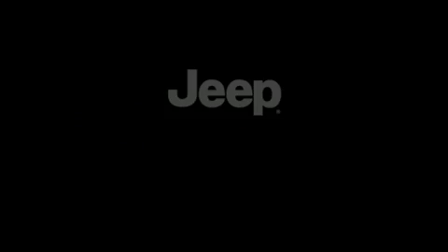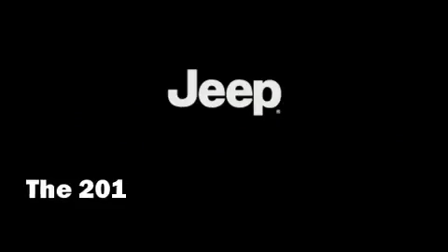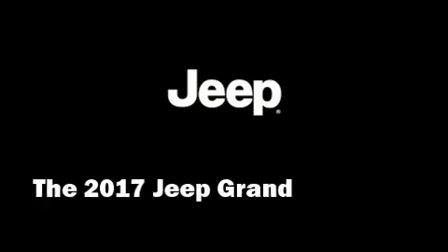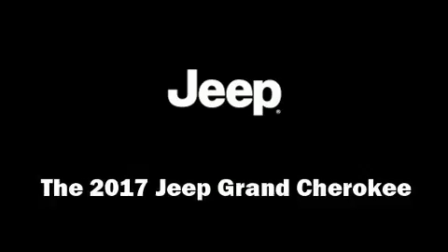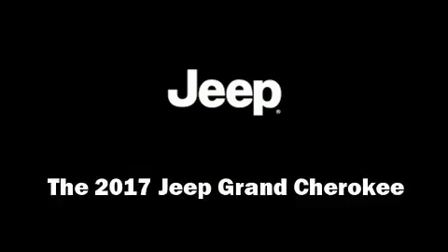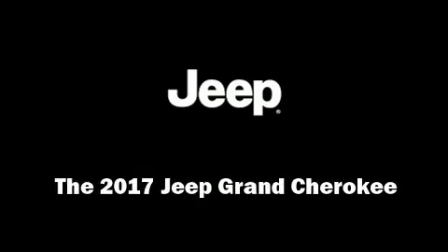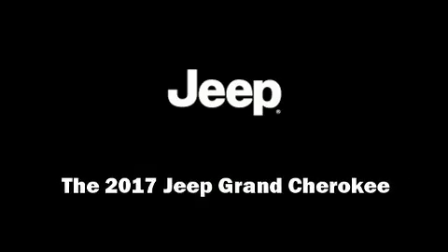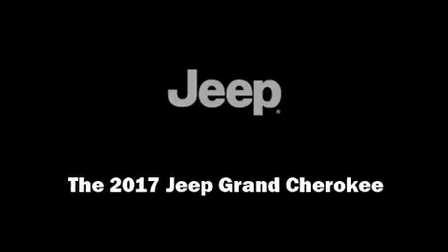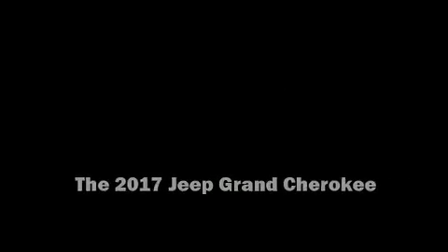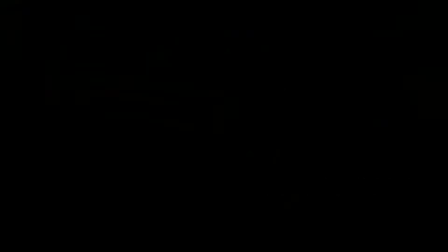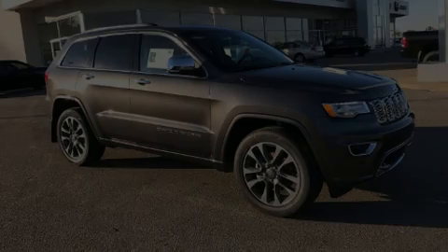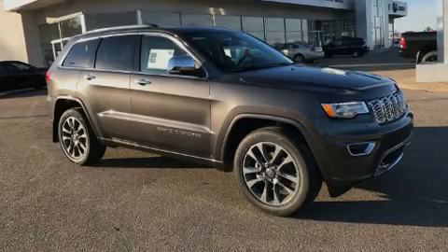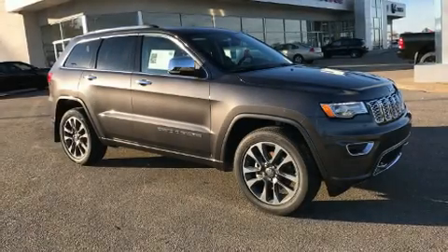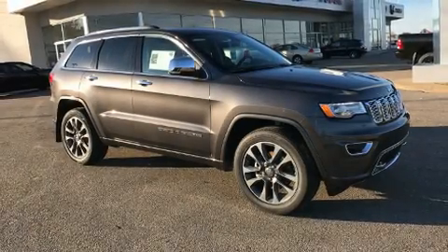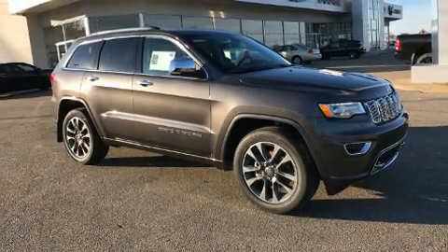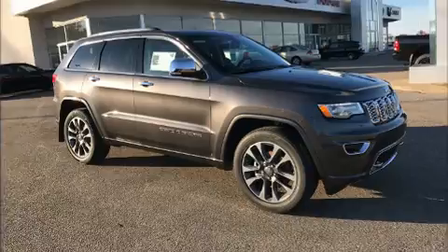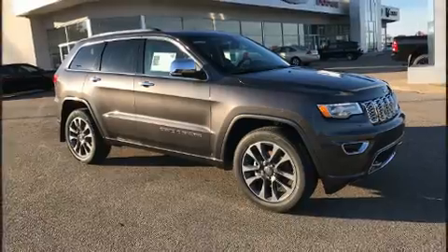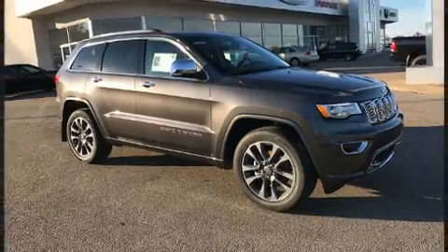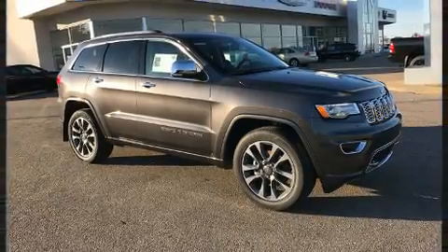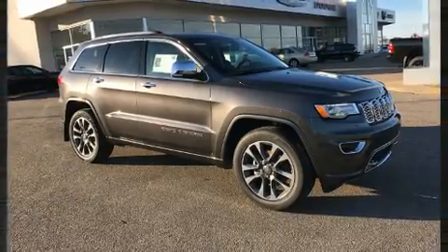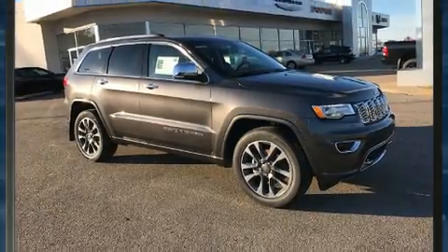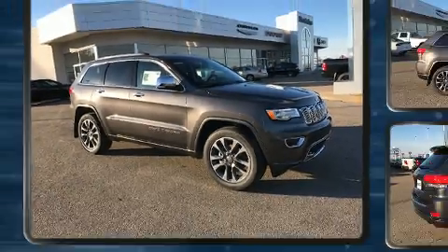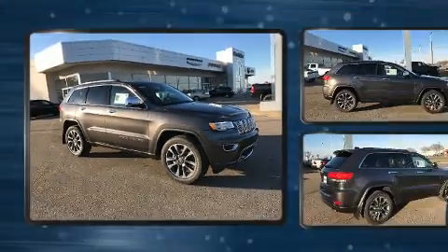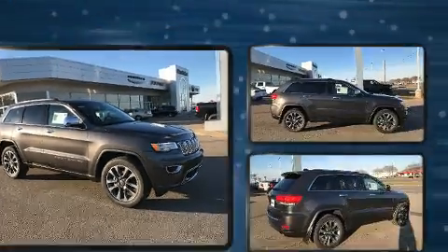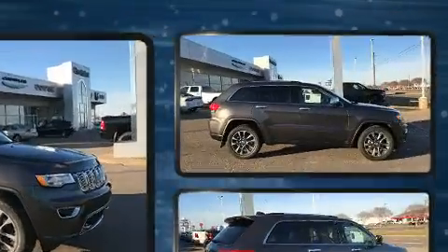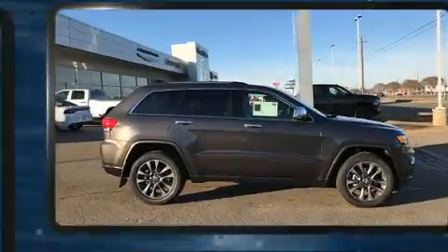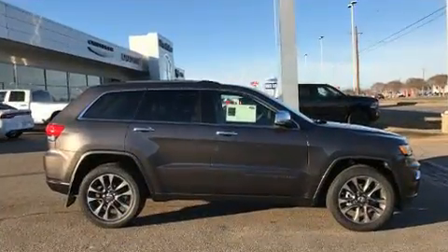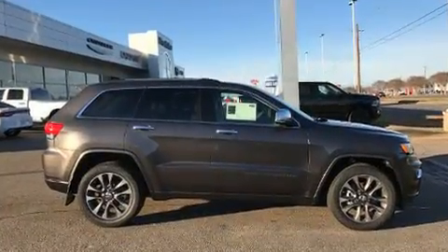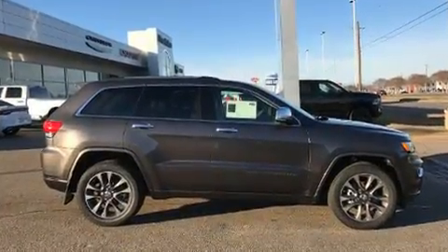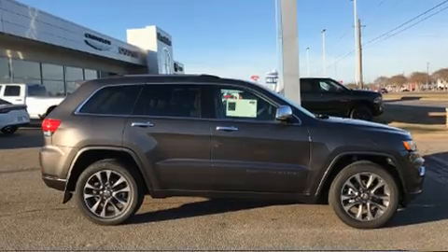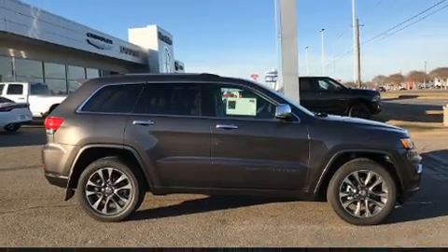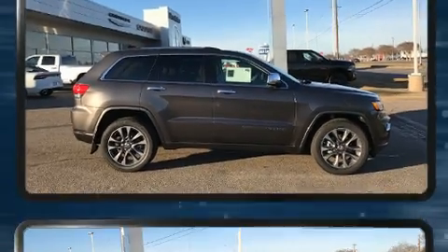Introducing the 2017 Jeep Grand Cherokee. Smooth gear shifts are achieved thanks to the refined six-cylinder engine, providing a spirited yet composed ride and drive.